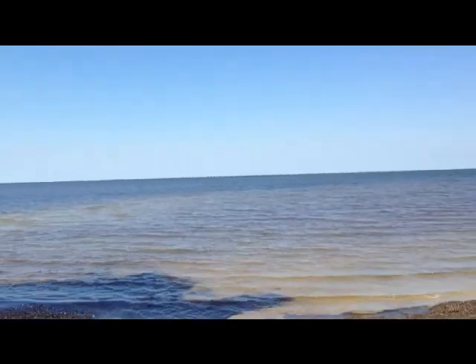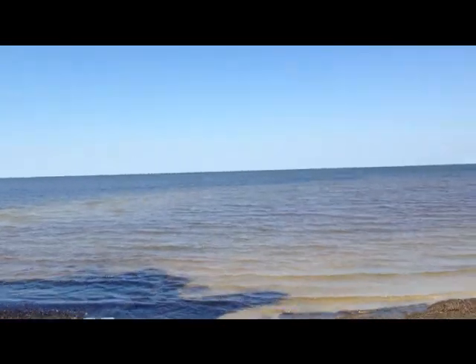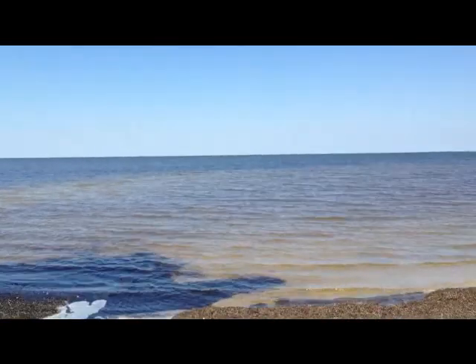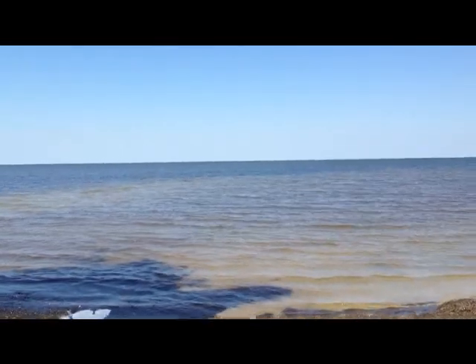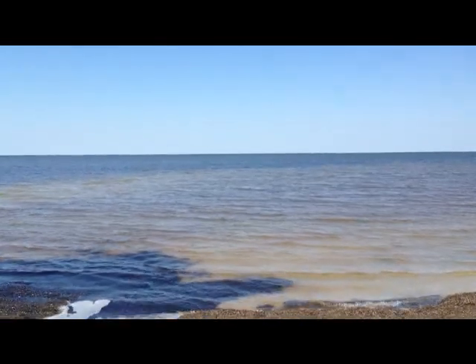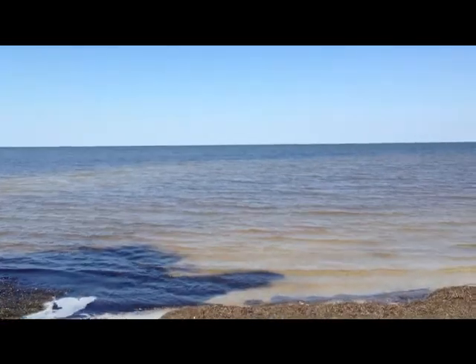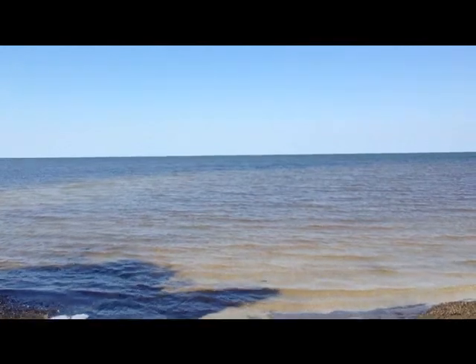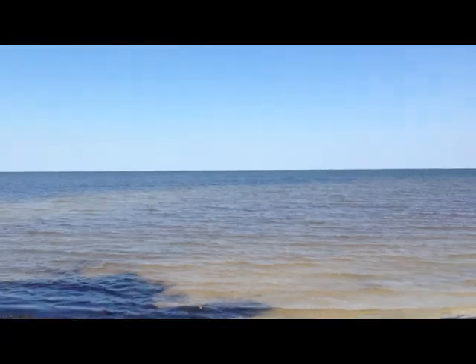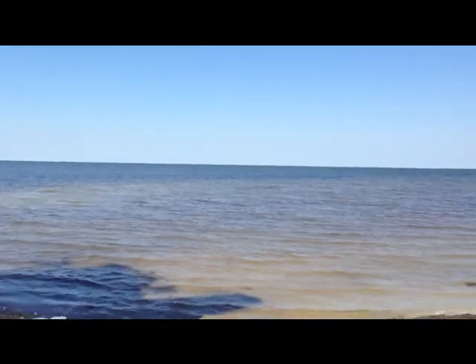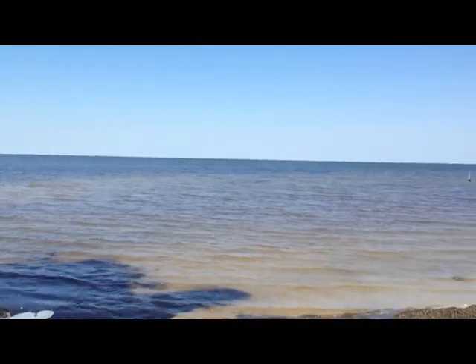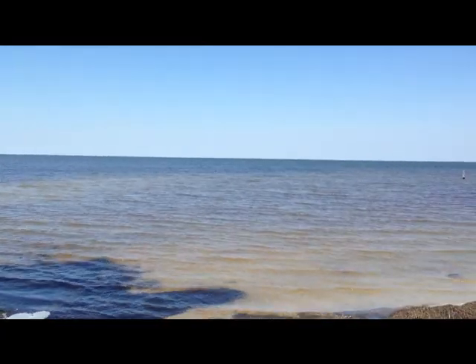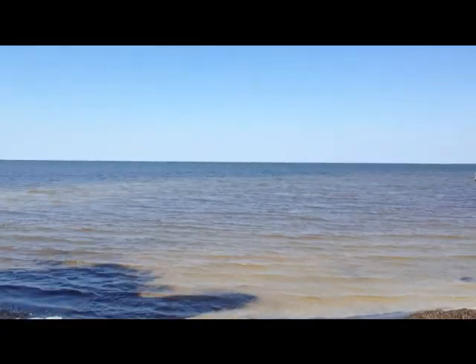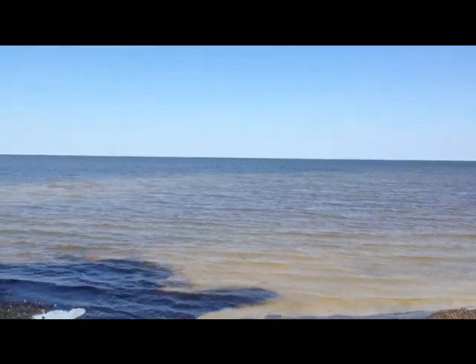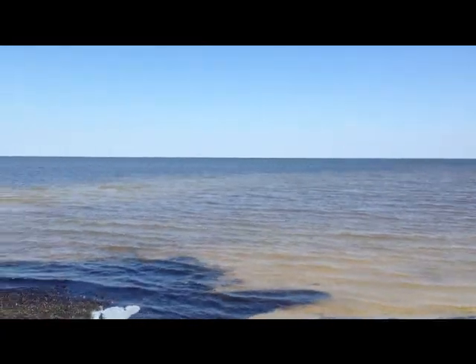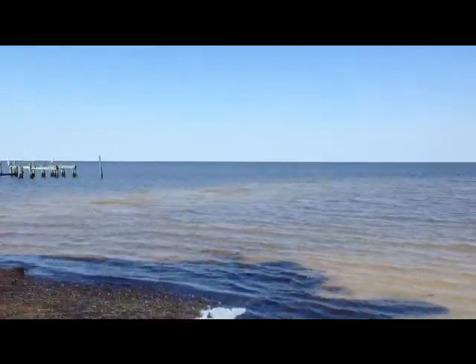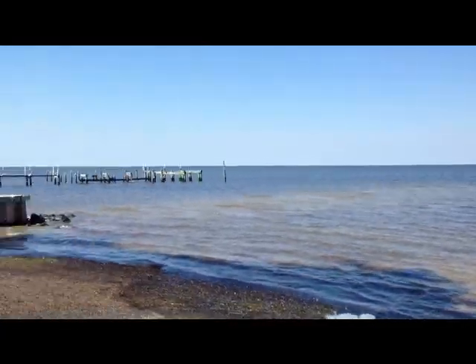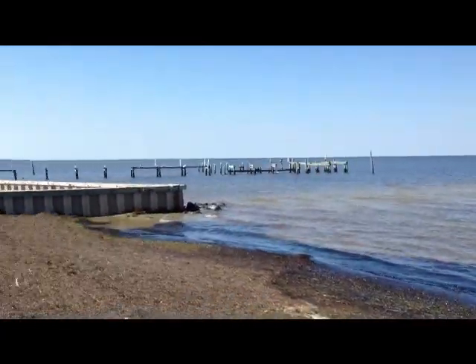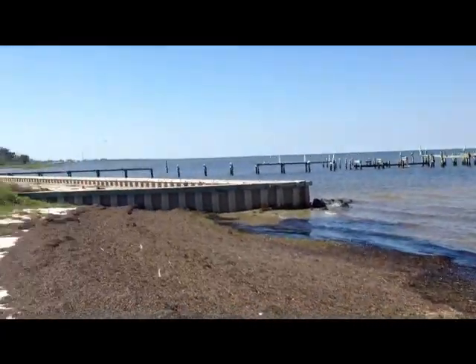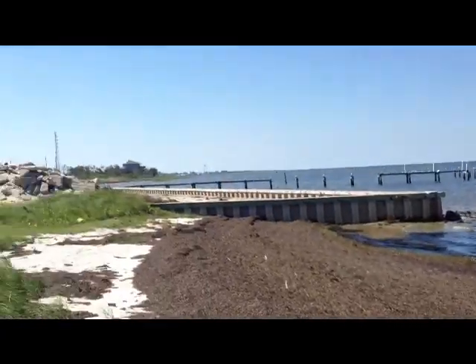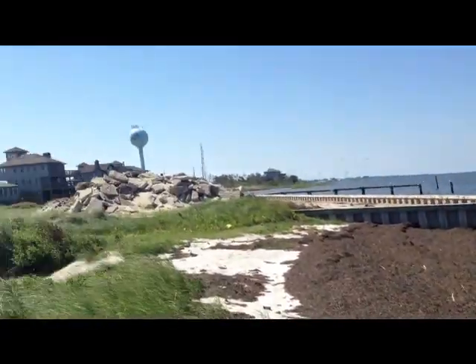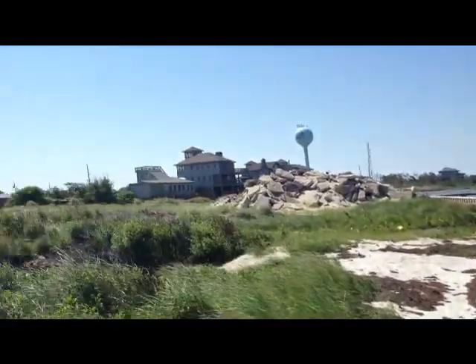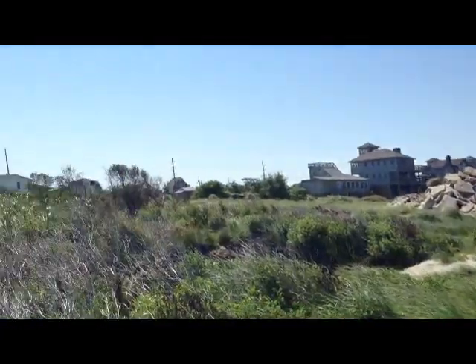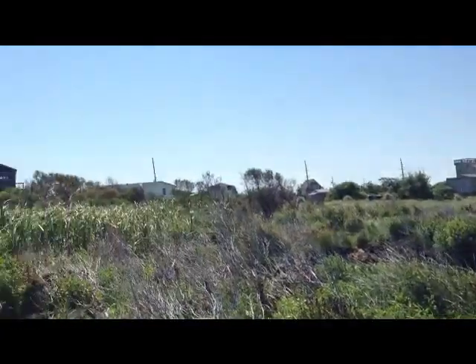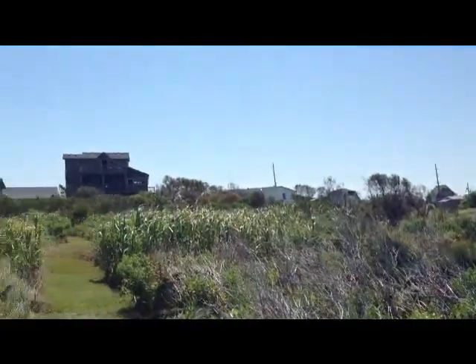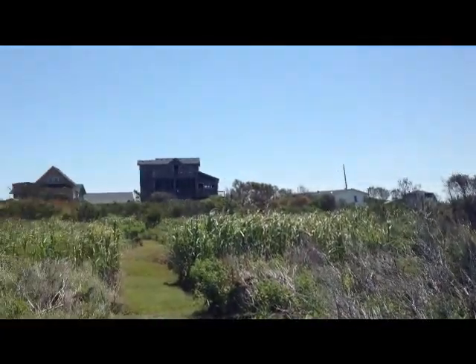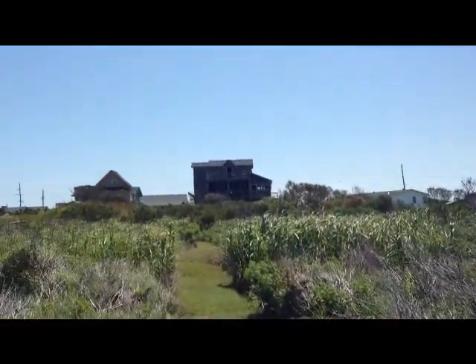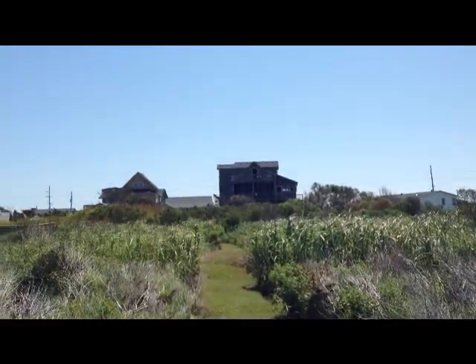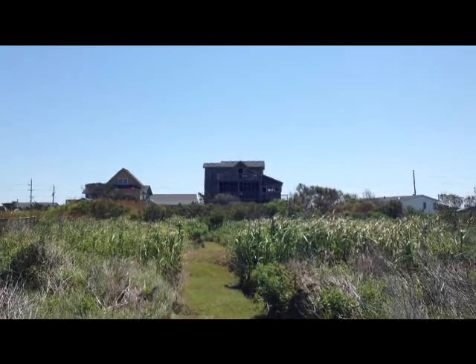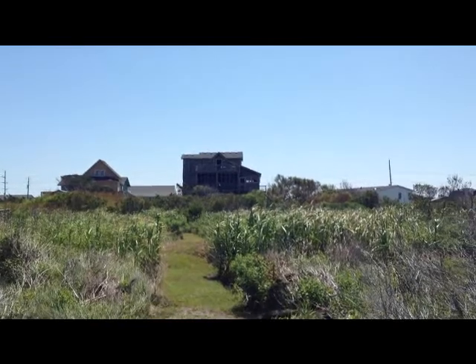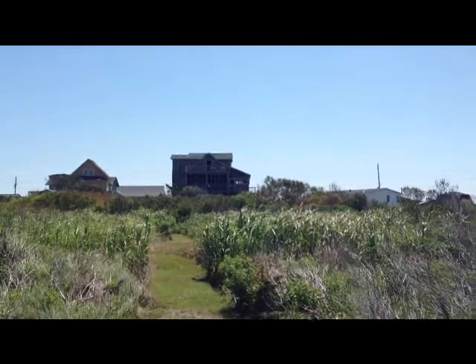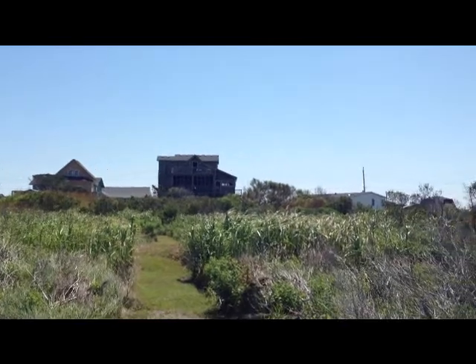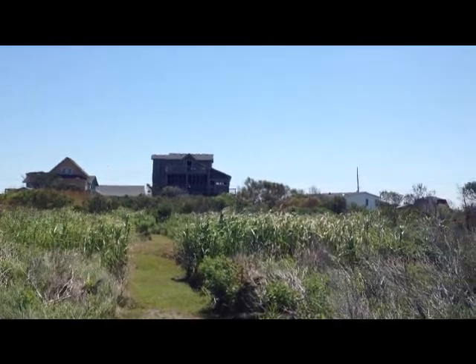It's a beautiful town. There's the house.